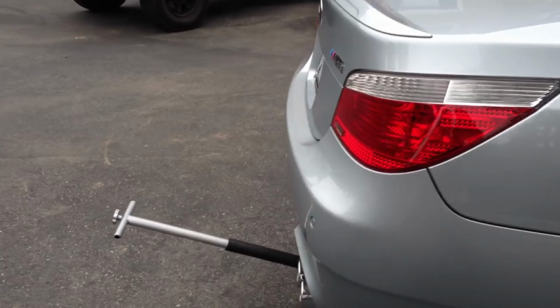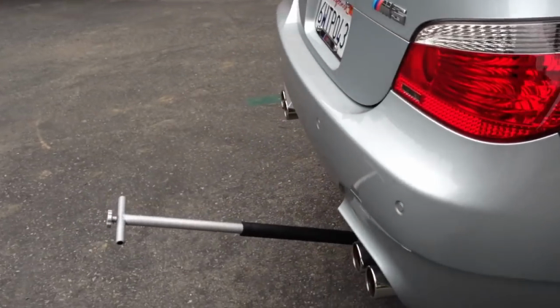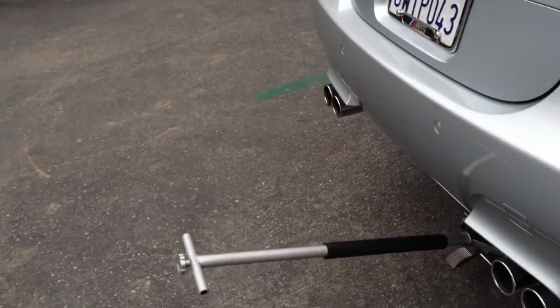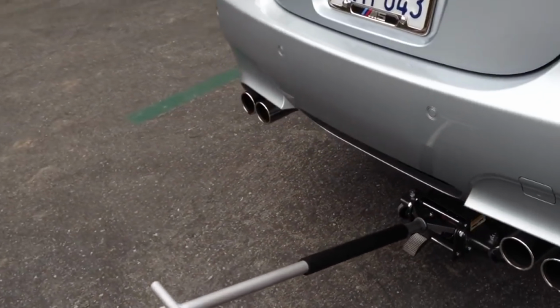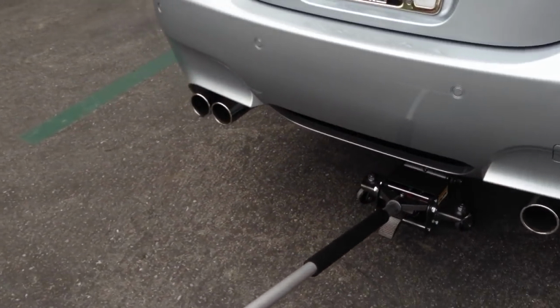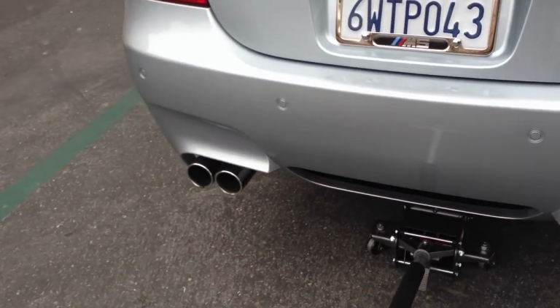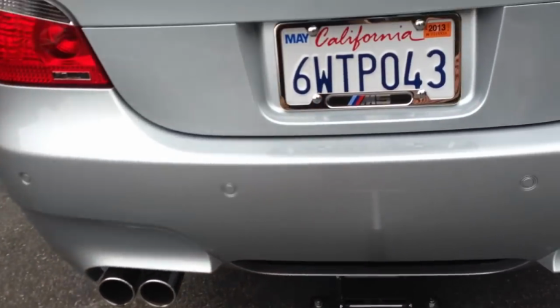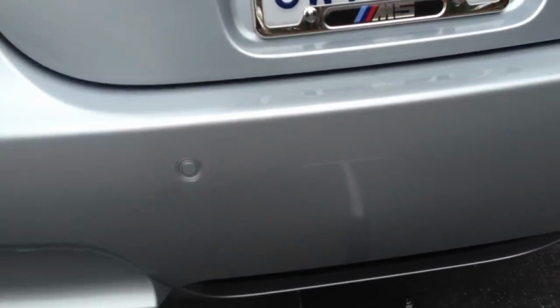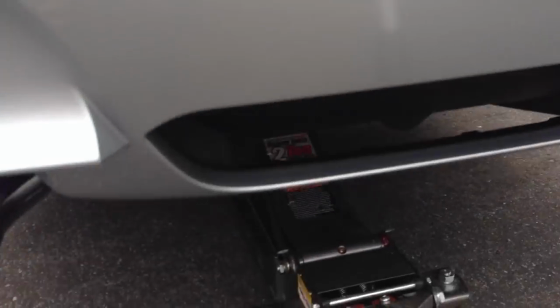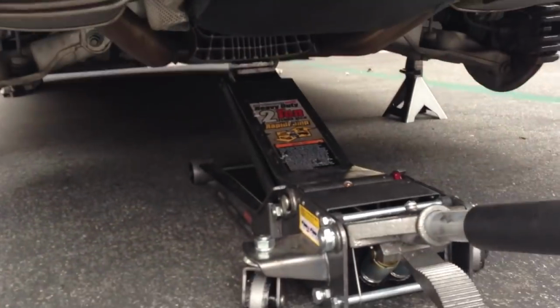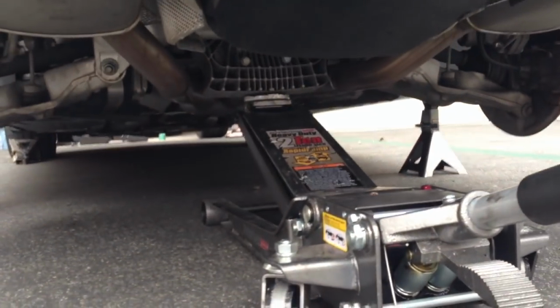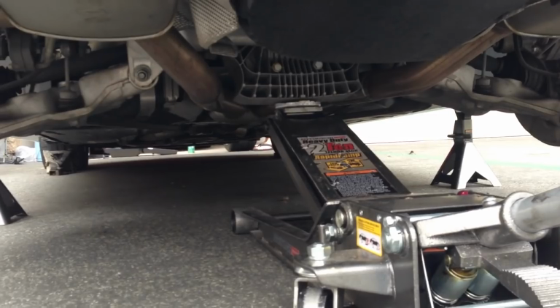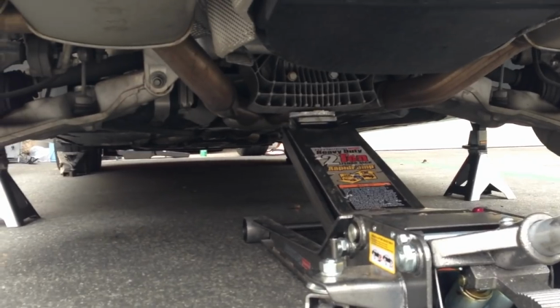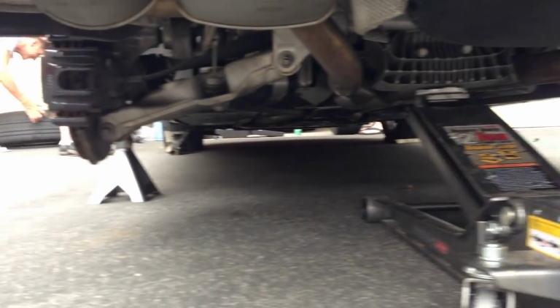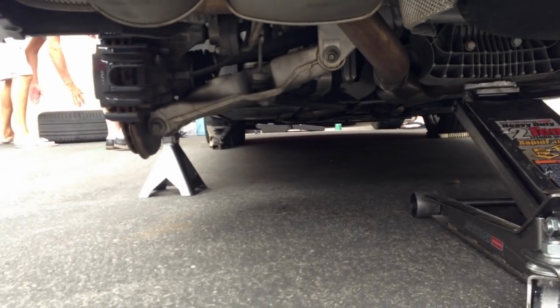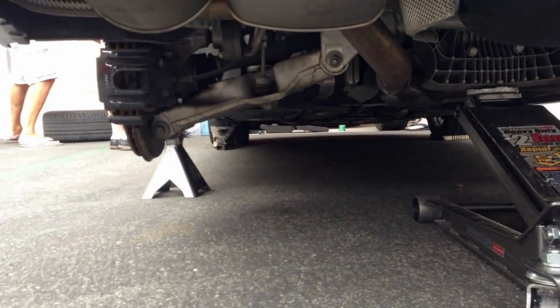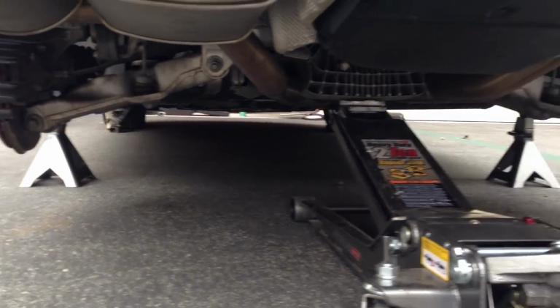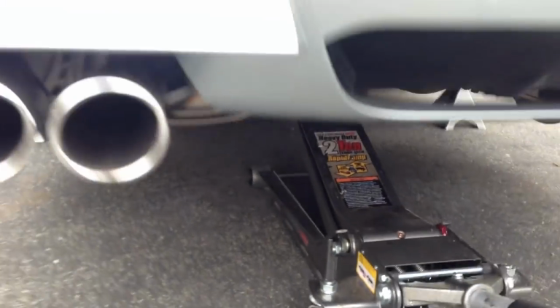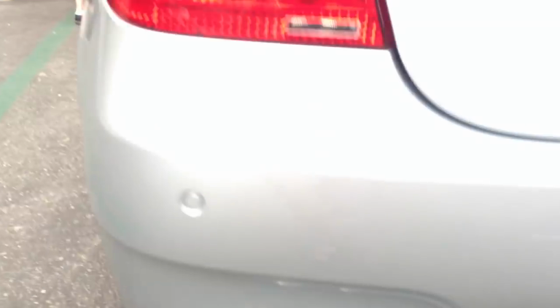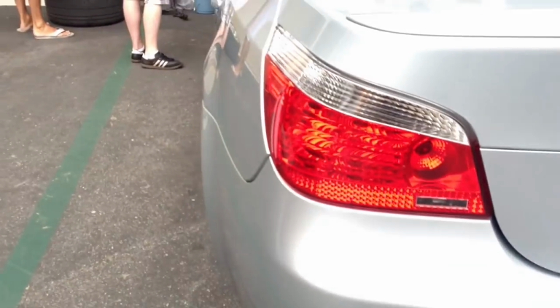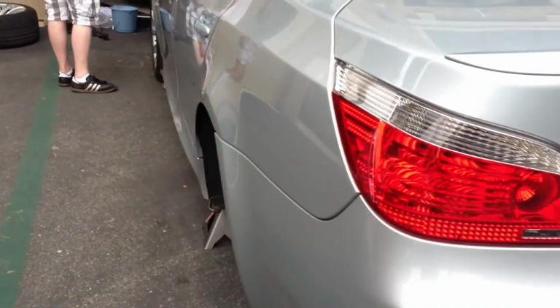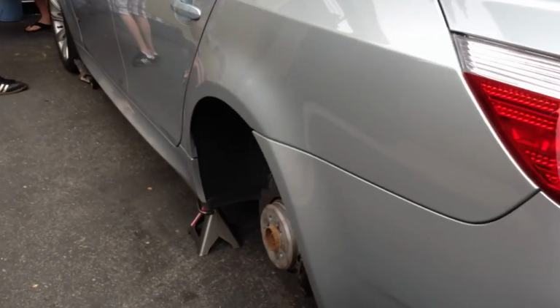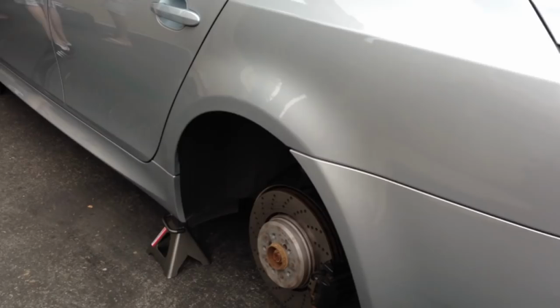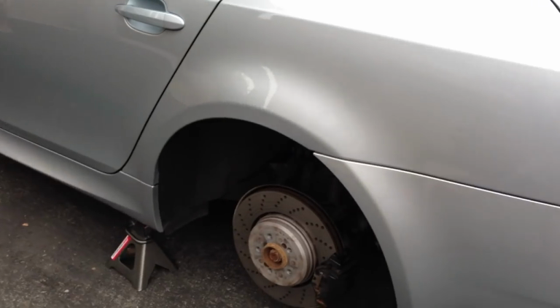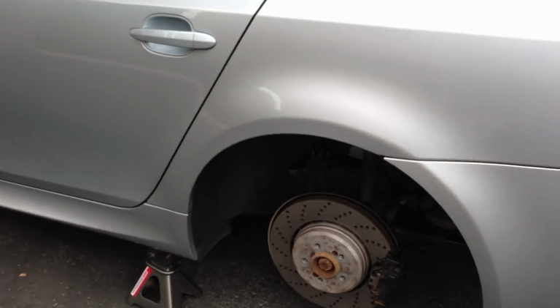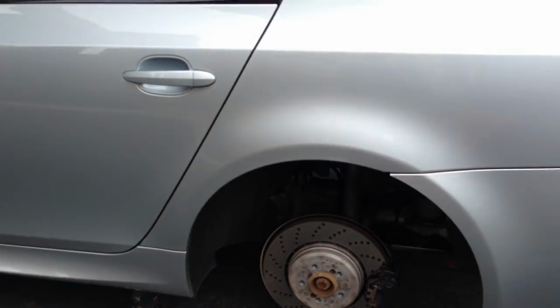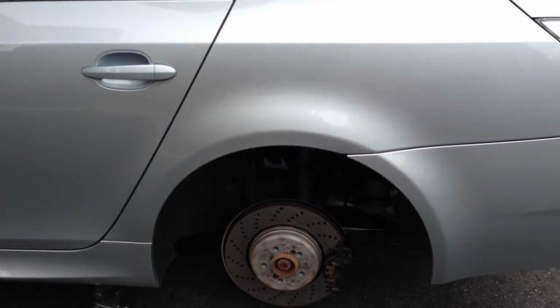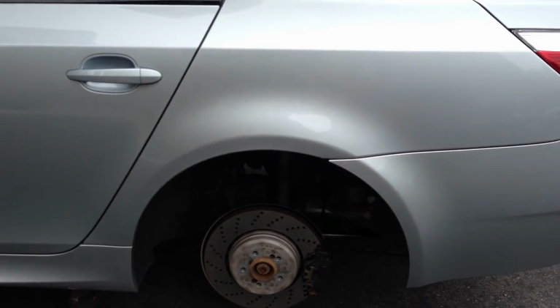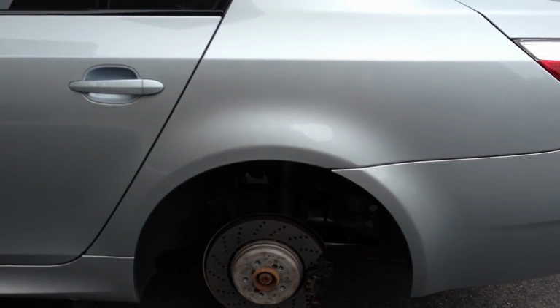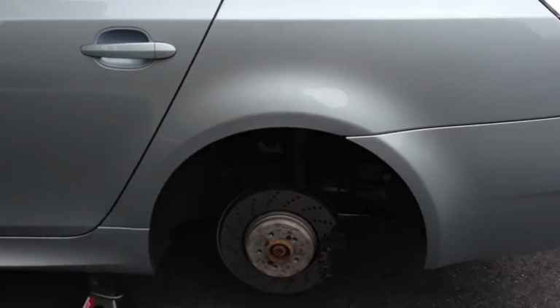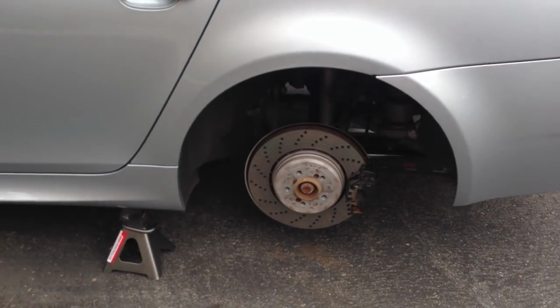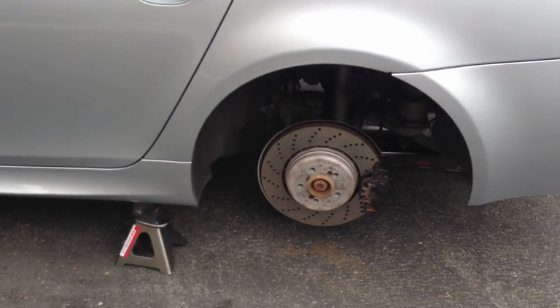Step one, you need a jack stand under the rear of the car. The rear differential is your center jack point. Jack that up, get some stands under the side marks. 17 millimeters on your wheel lug nuts — break those free, take them off, go from there.